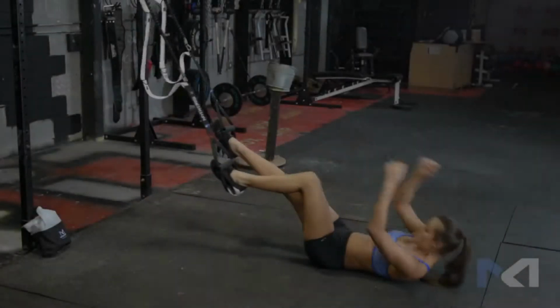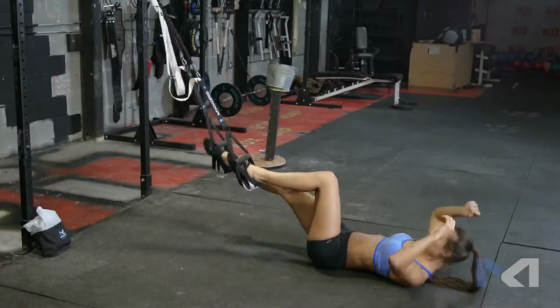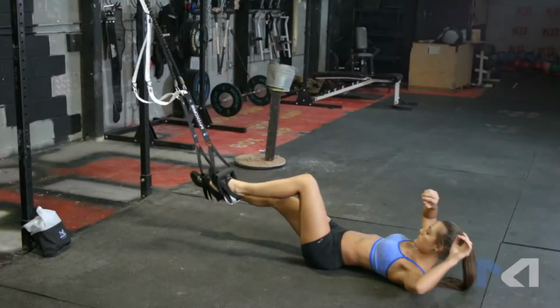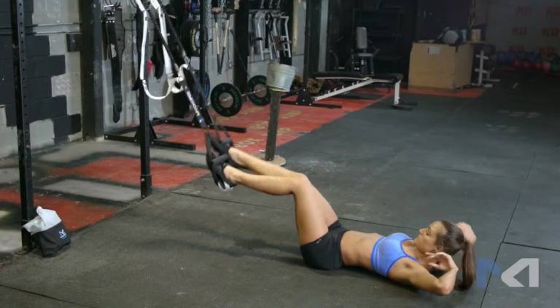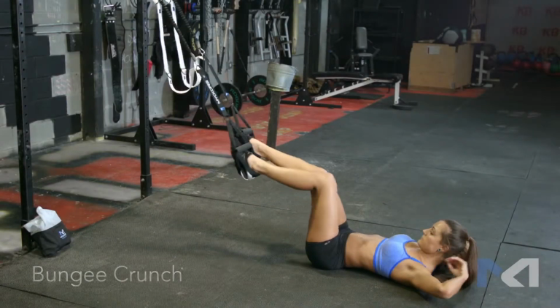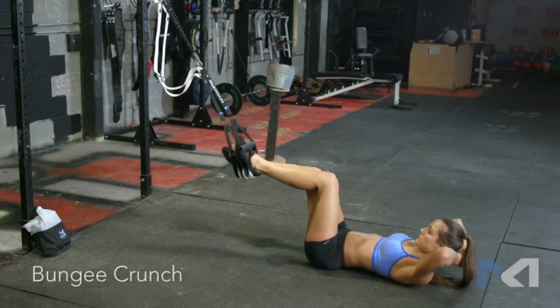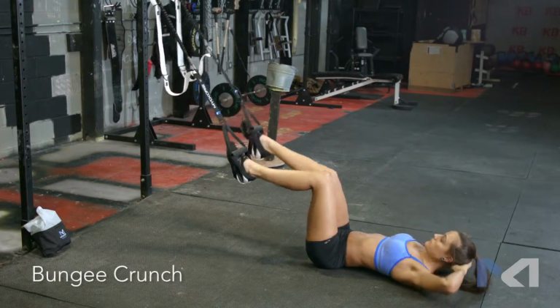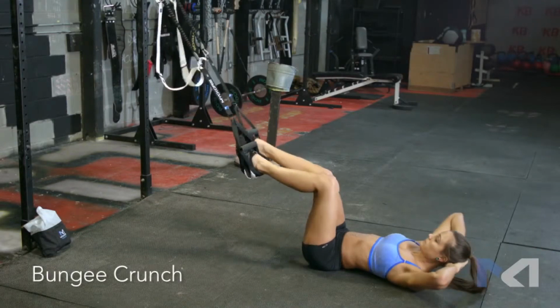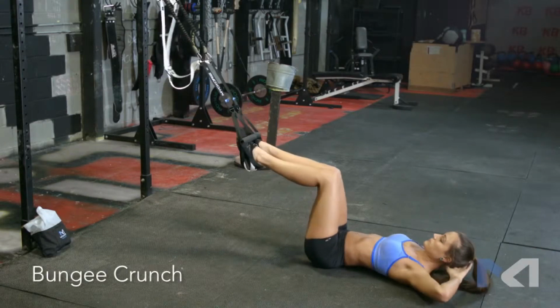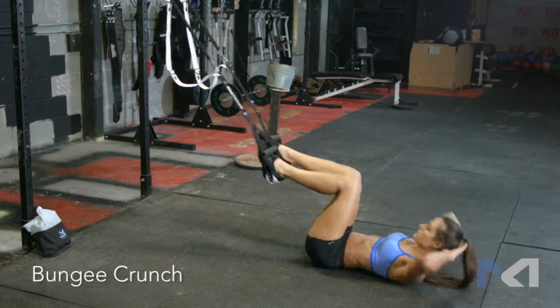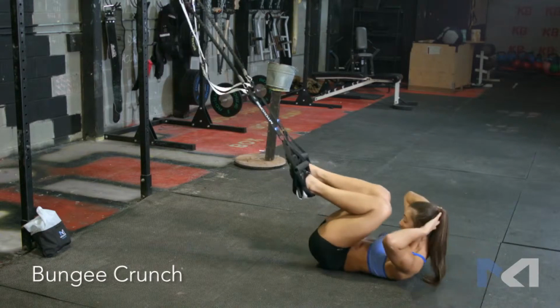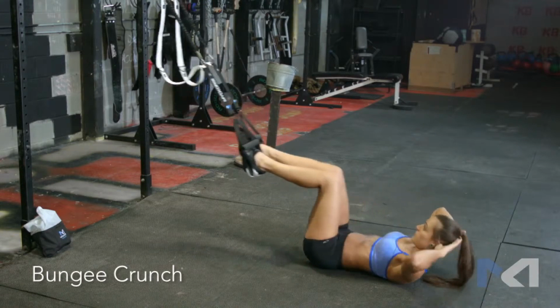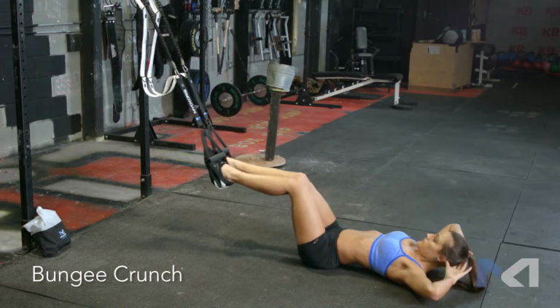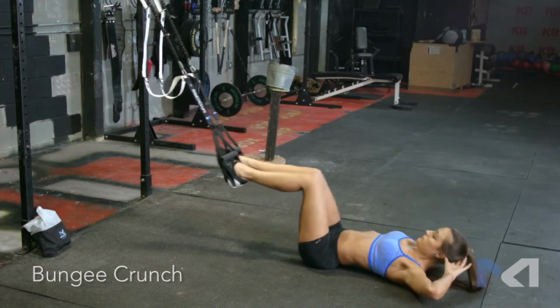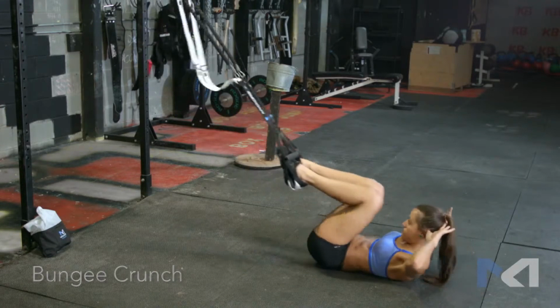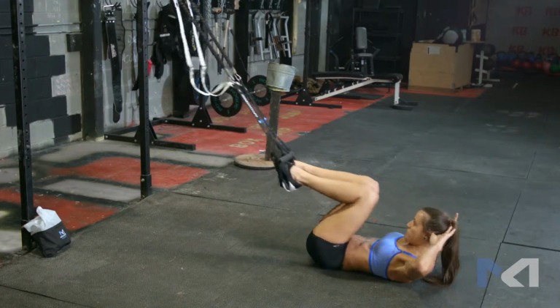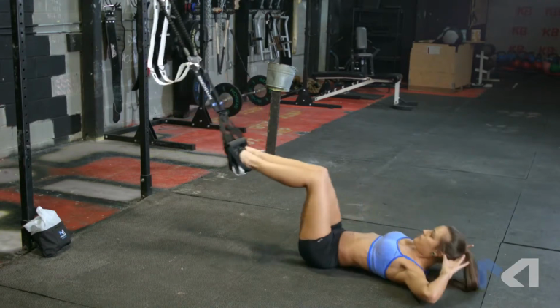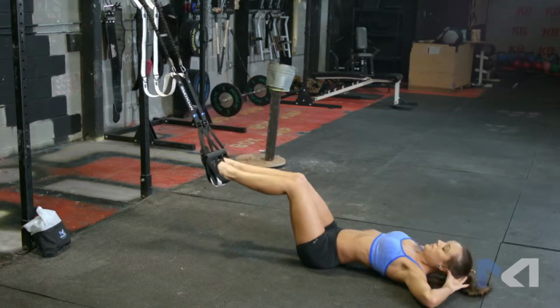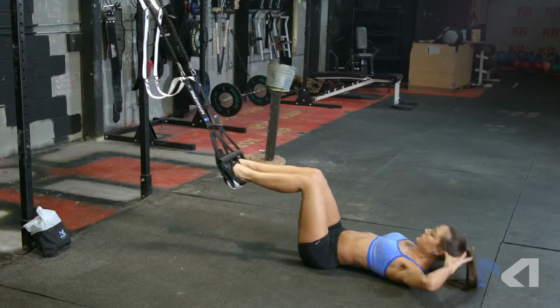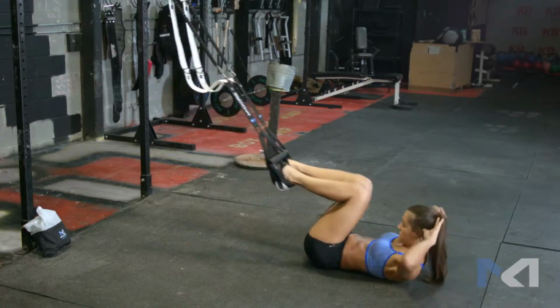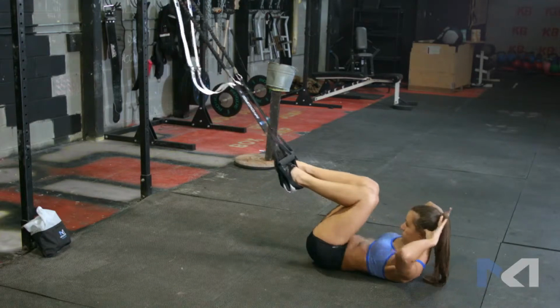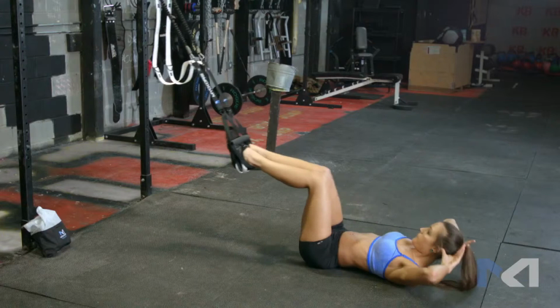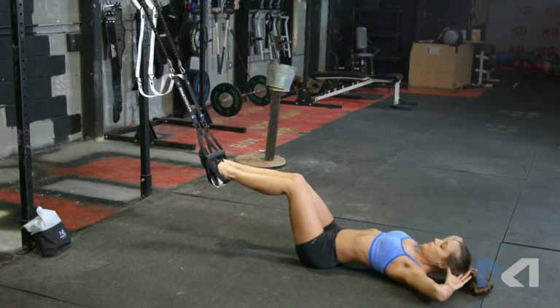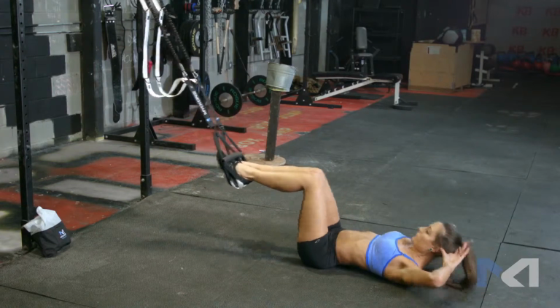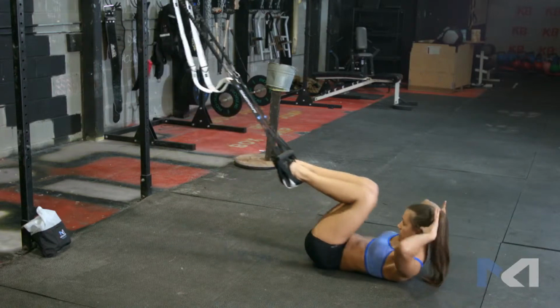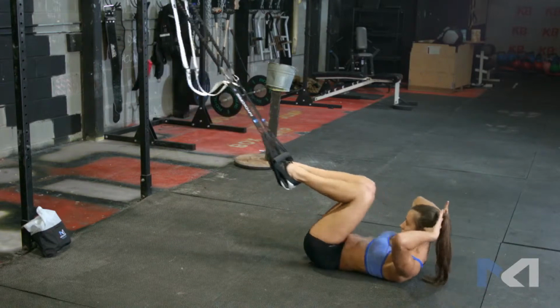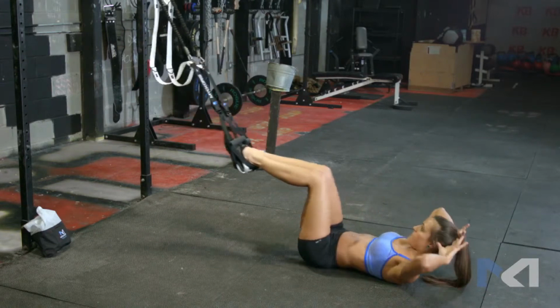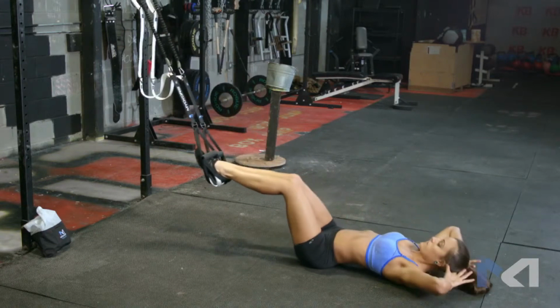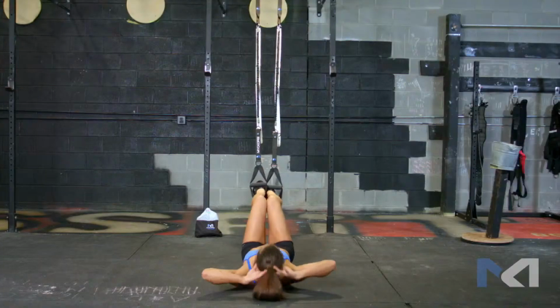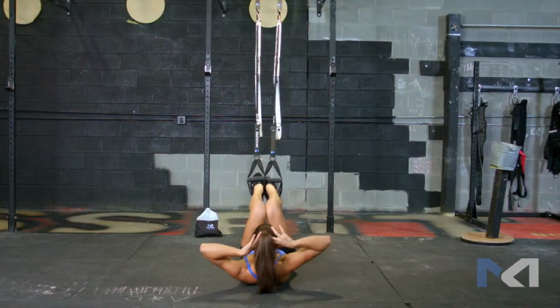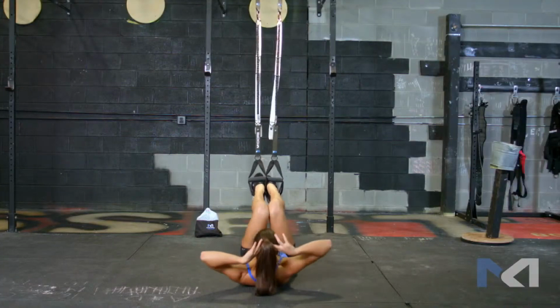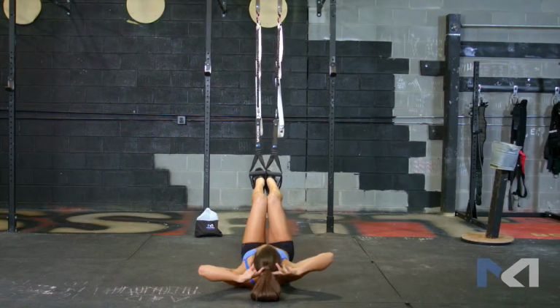Position the Mile Core Trainer approximately six inches apart. Clip into the bungee configuration according to your fitness level. While sitting down with legs extended, place both feet in the foot cradles. Lie on your back with hands behind your head.